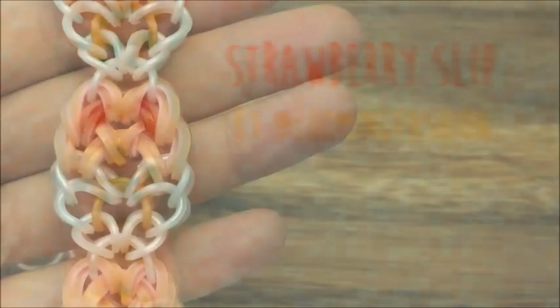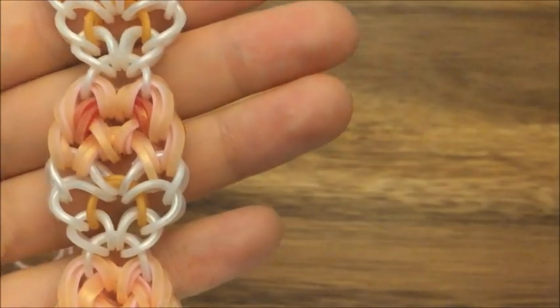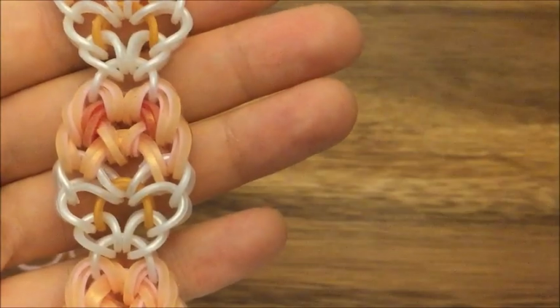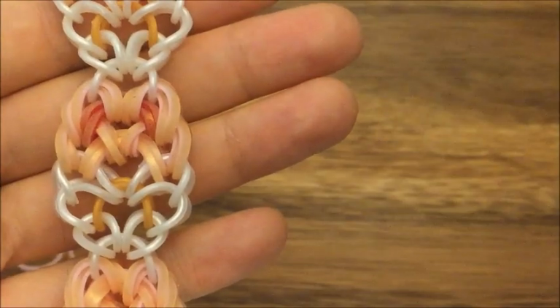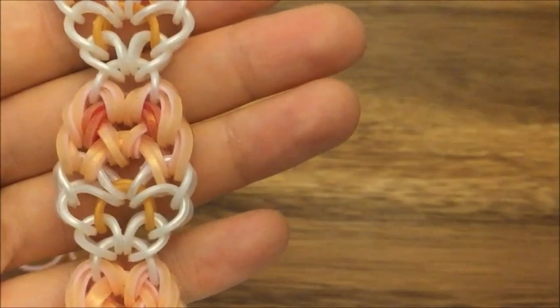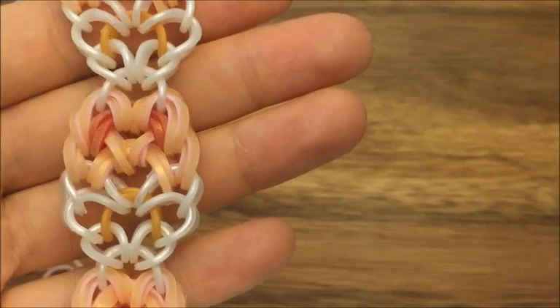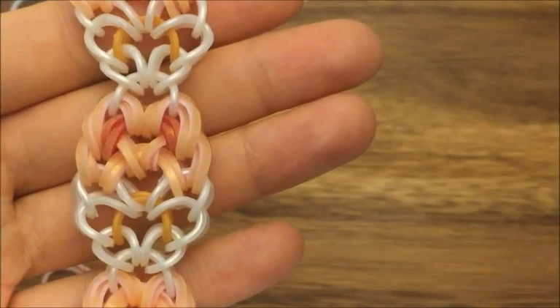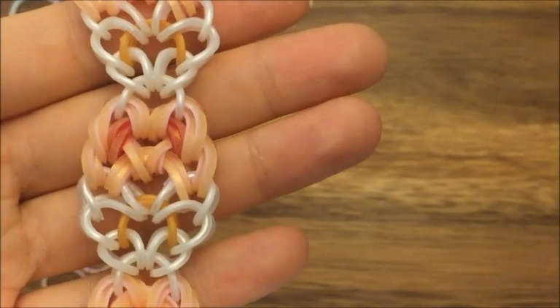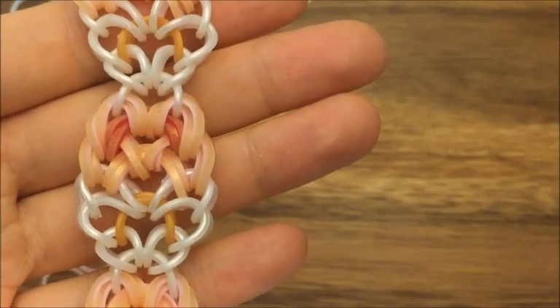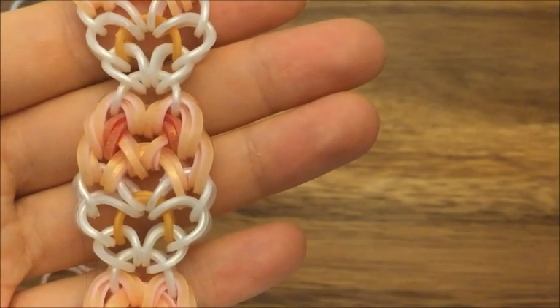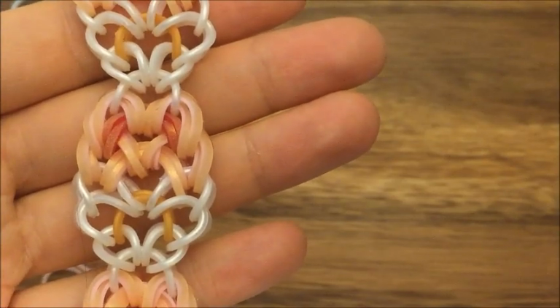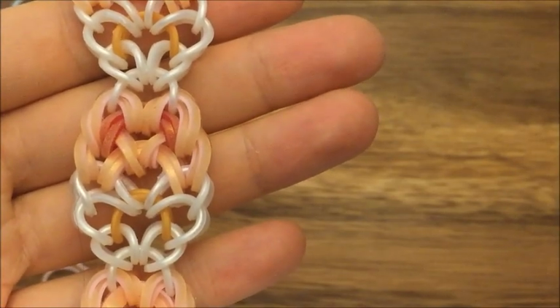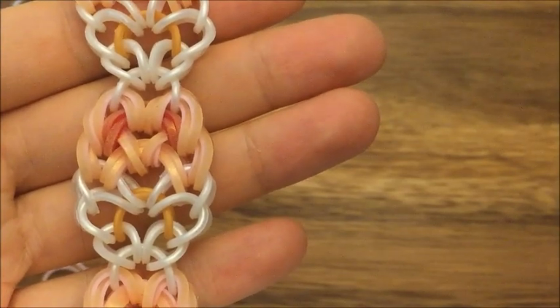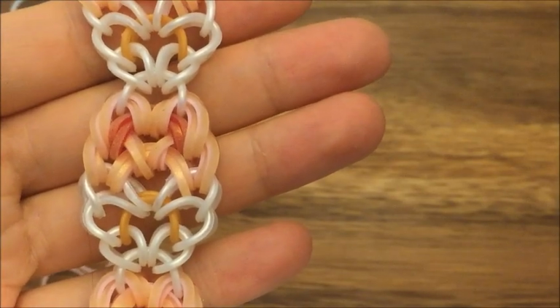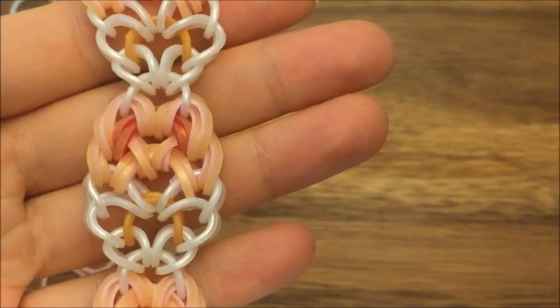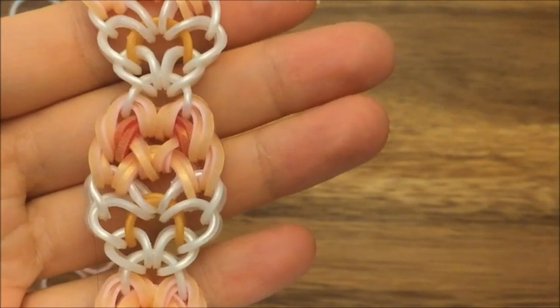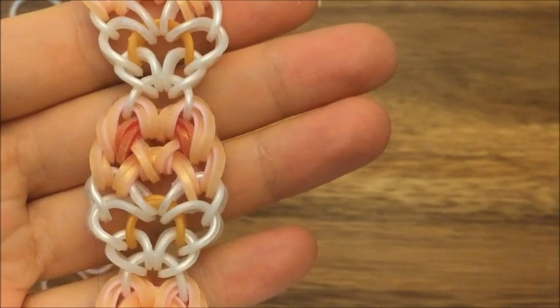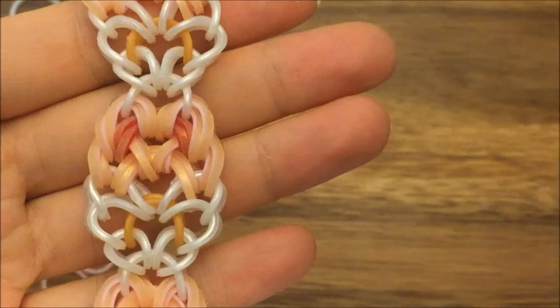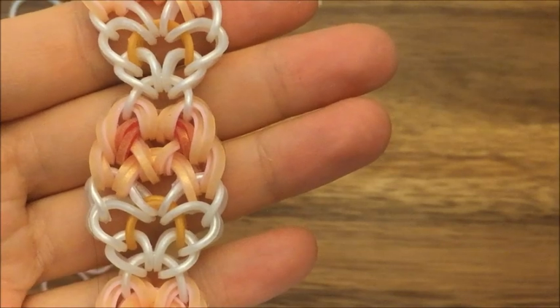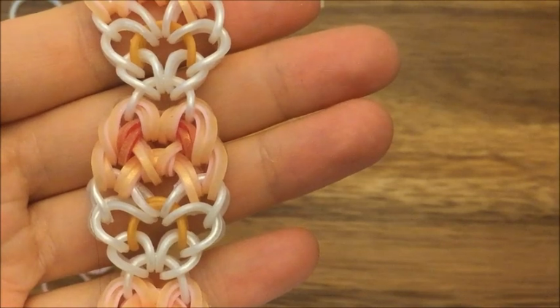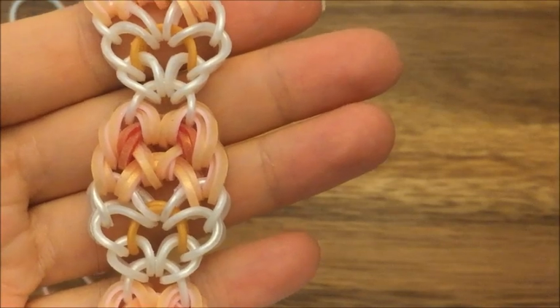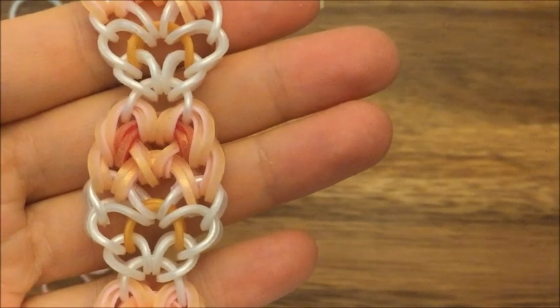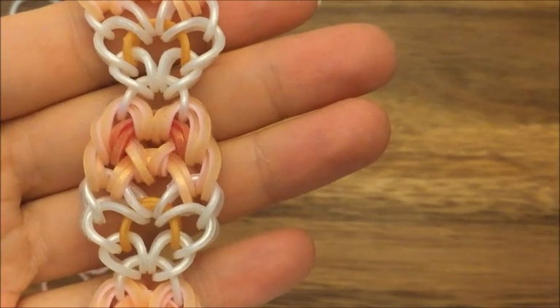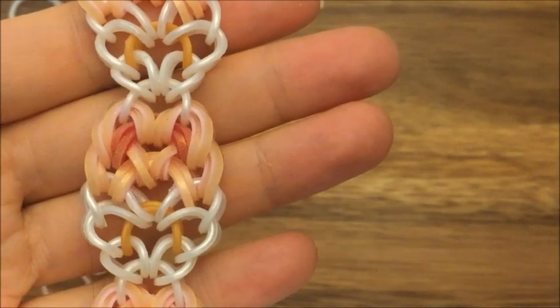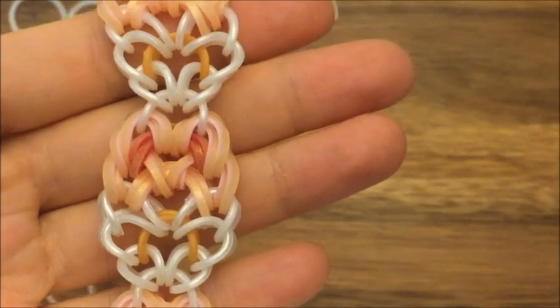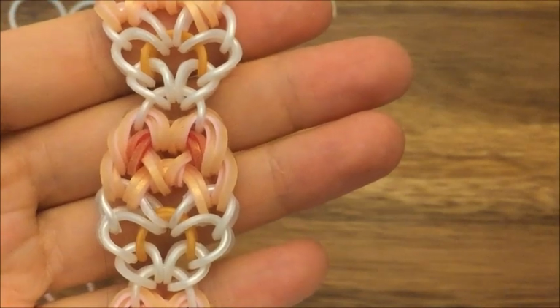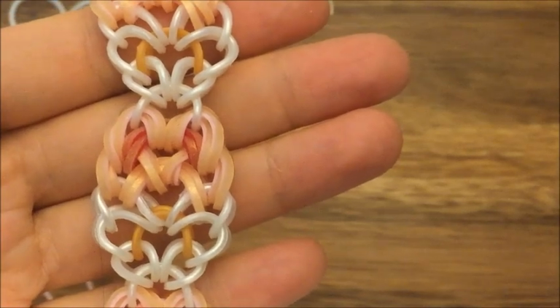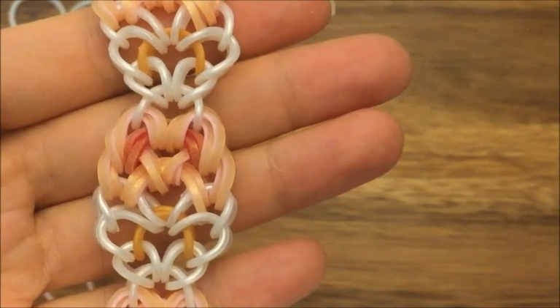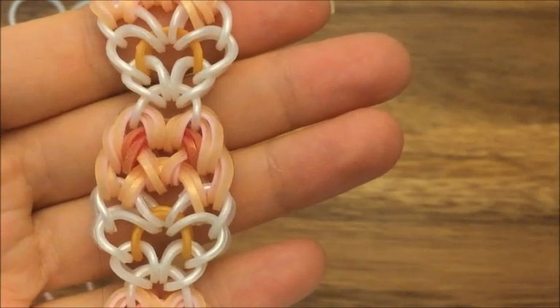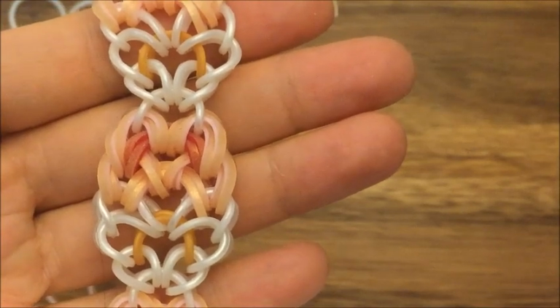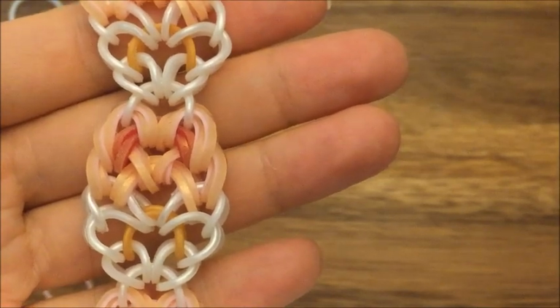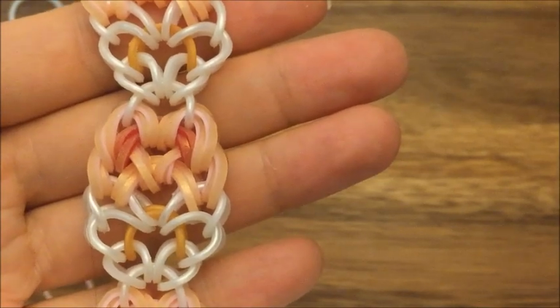Hi, this is Reena from thecheesethief.com and today I'm going to show you how to make this bracelet. This is designed by Looming Fashion on Instagram and this bracelet is called Strawberry Slip.